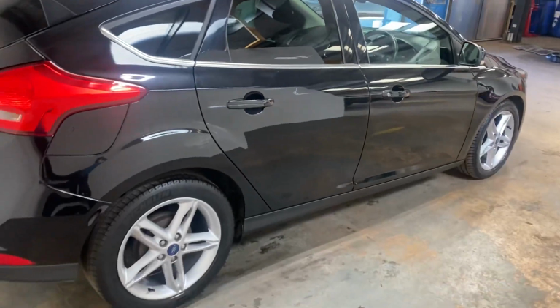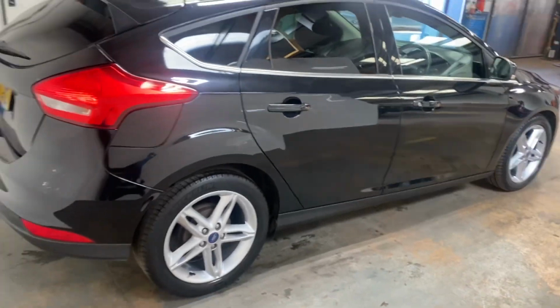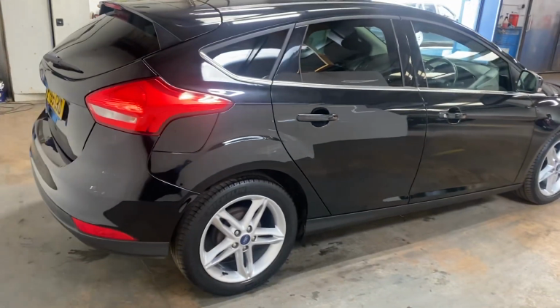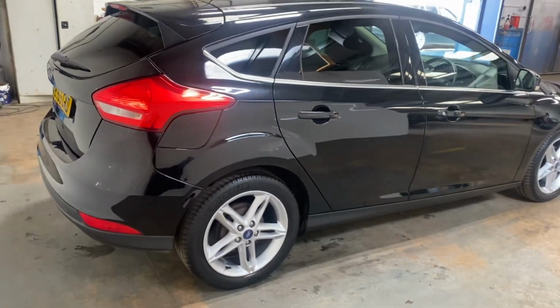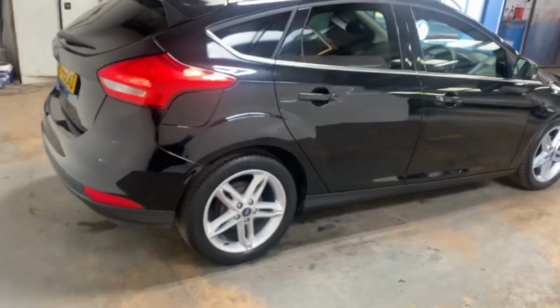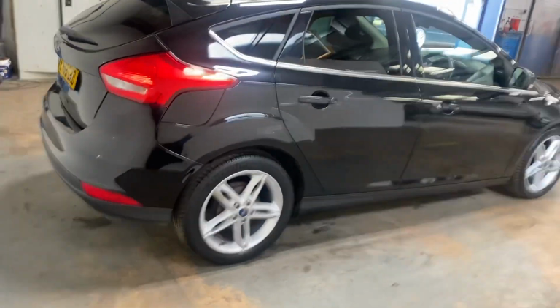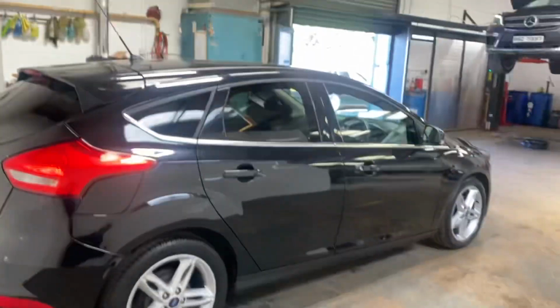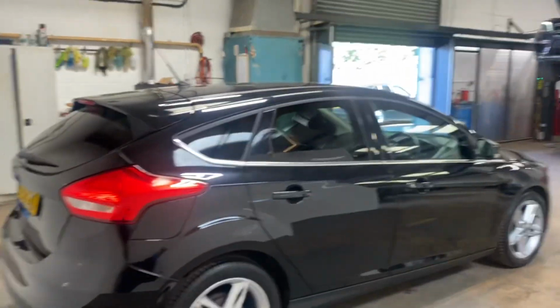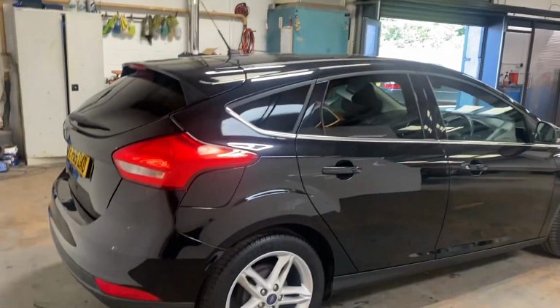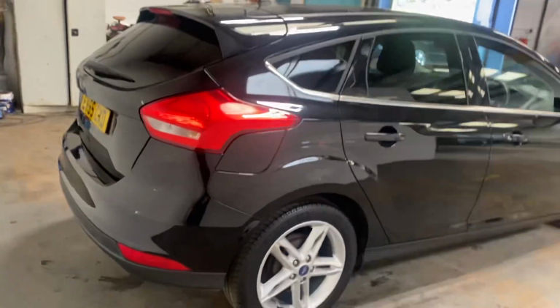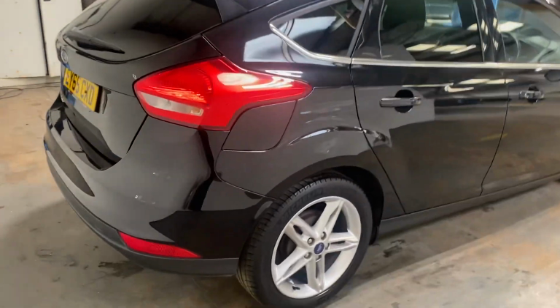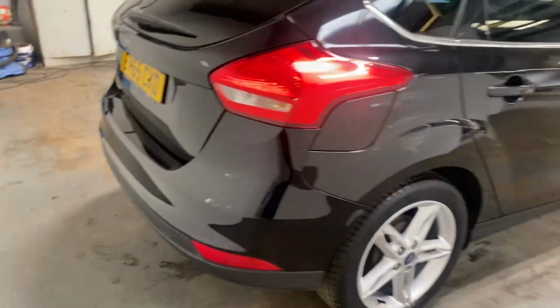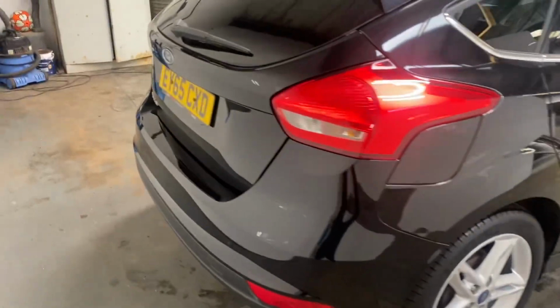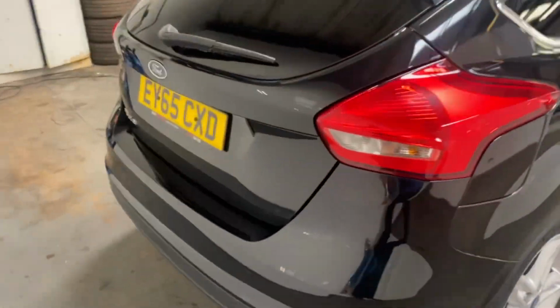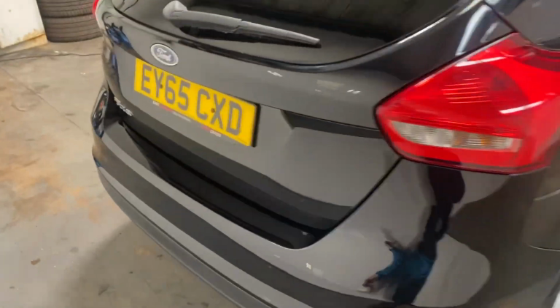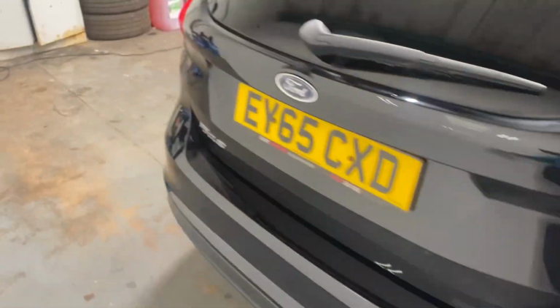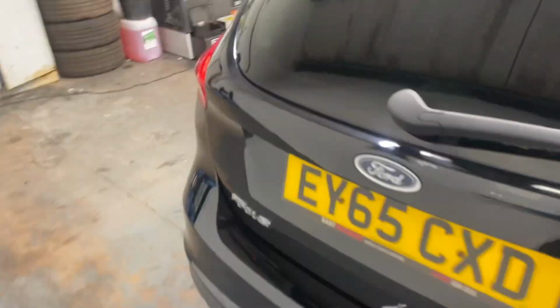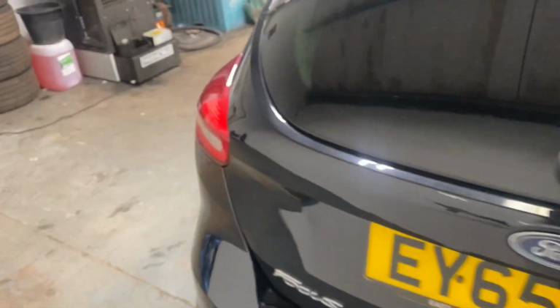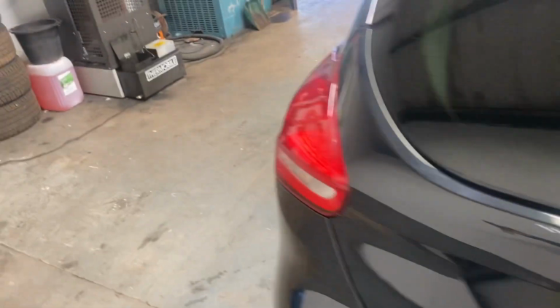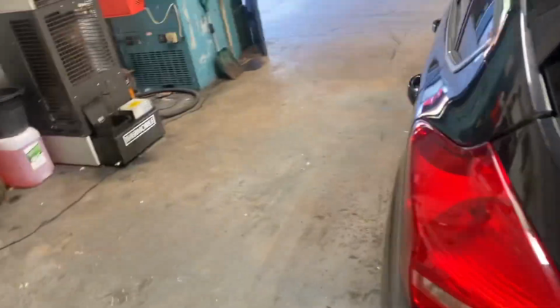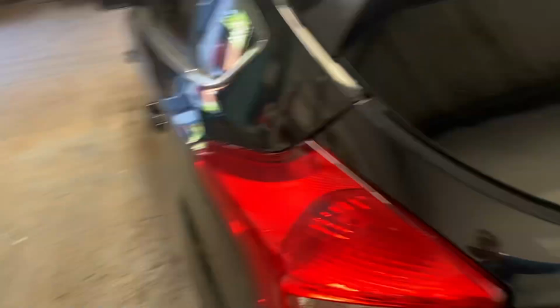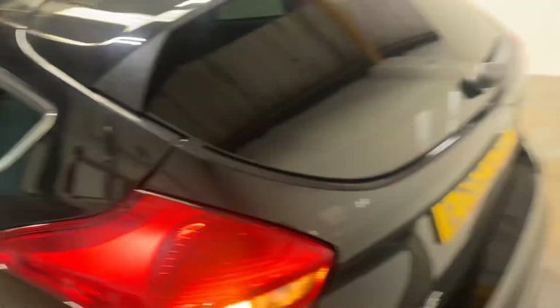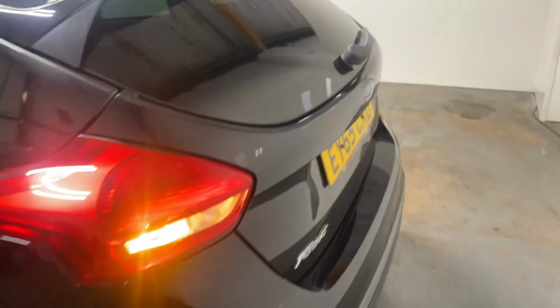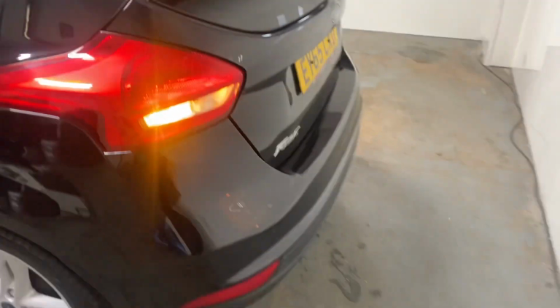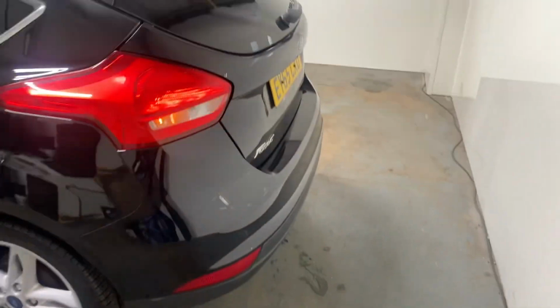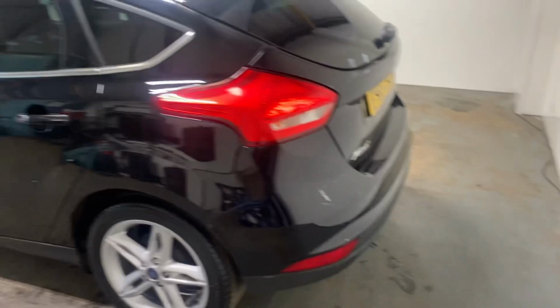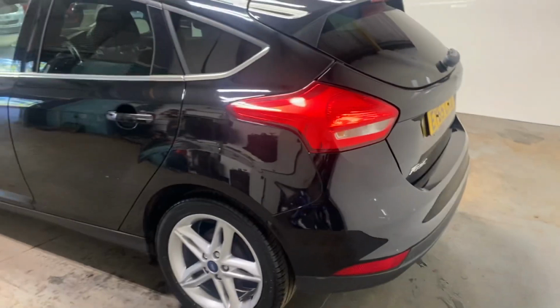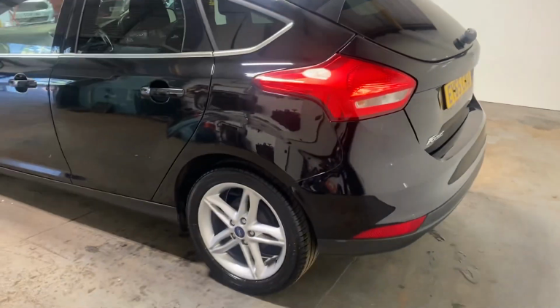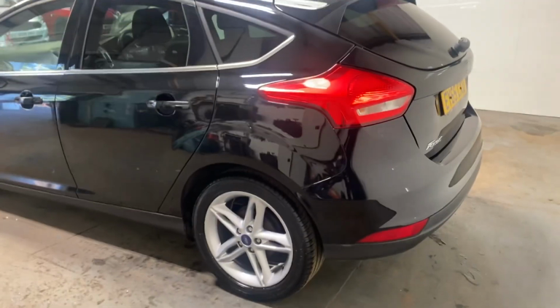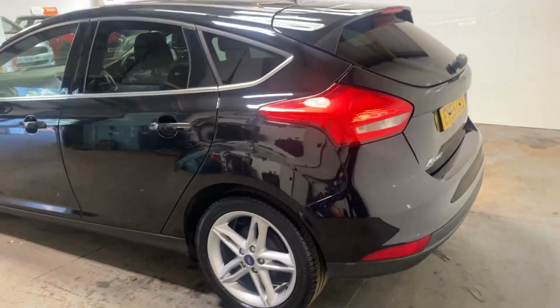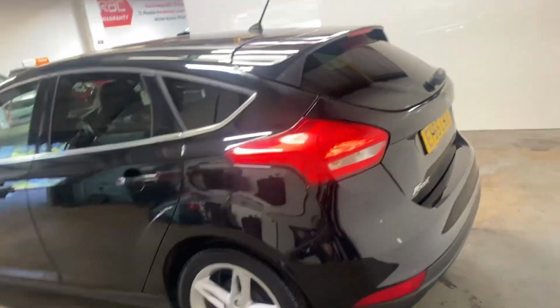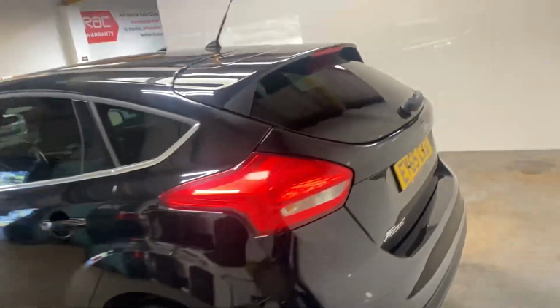Really nice car, this. It has privacy glass in the rear. Let me show you the boot area and the alloy wheels.